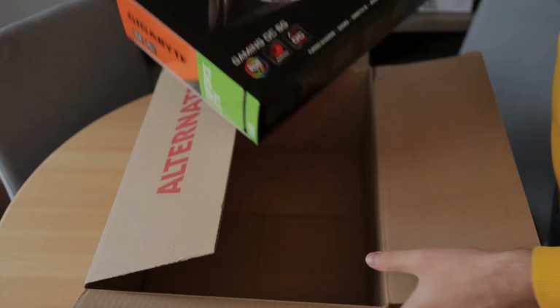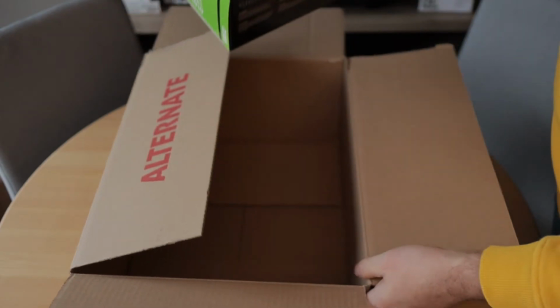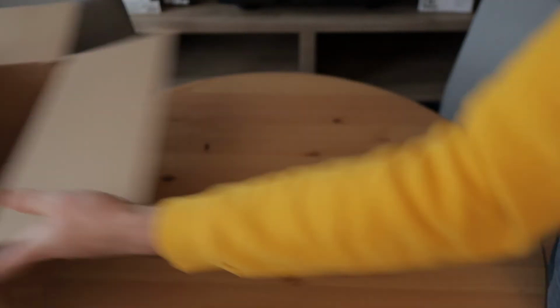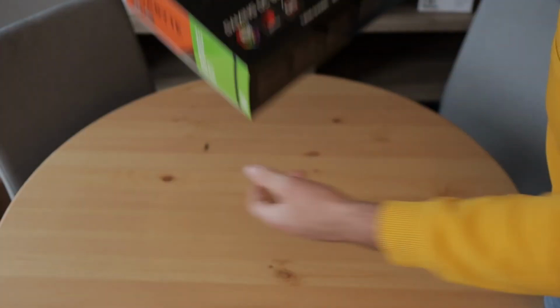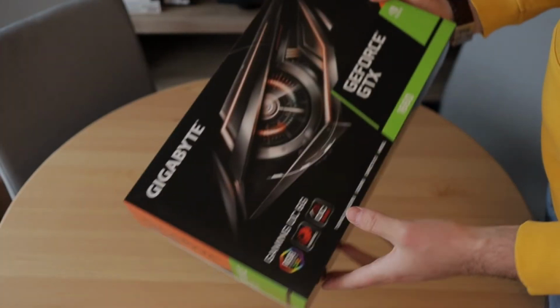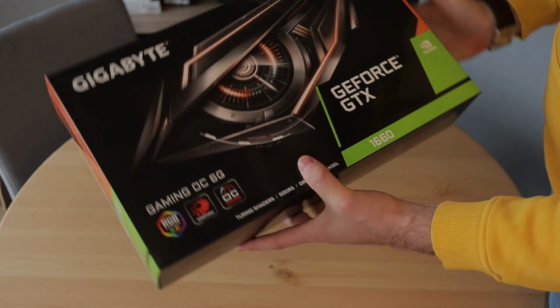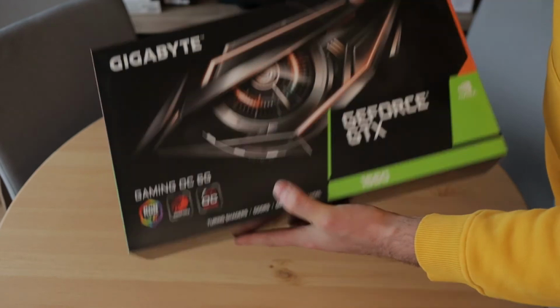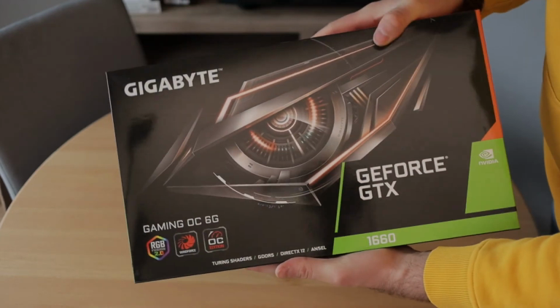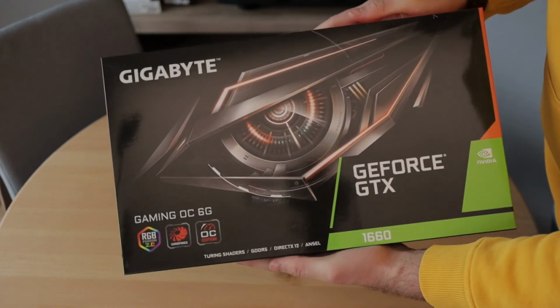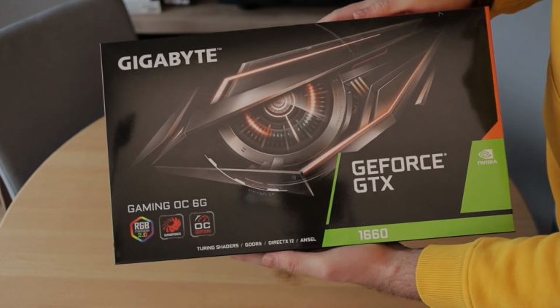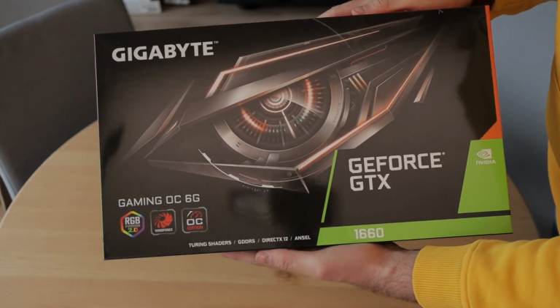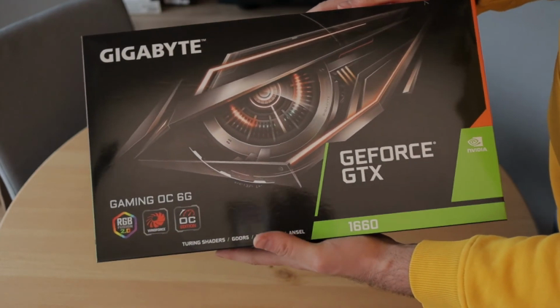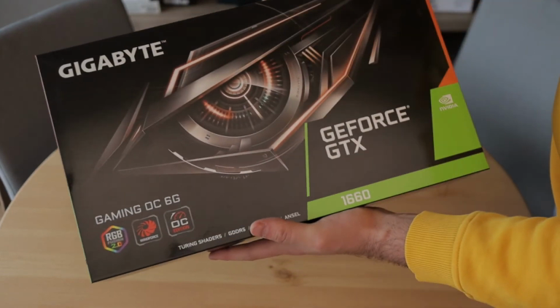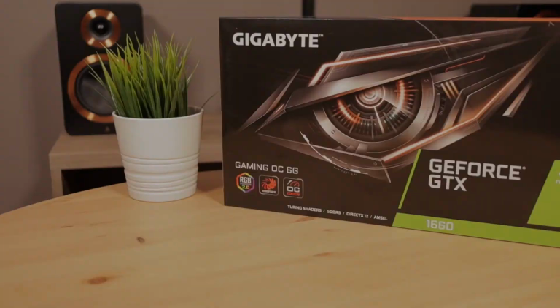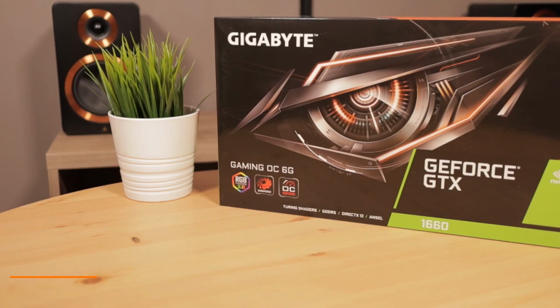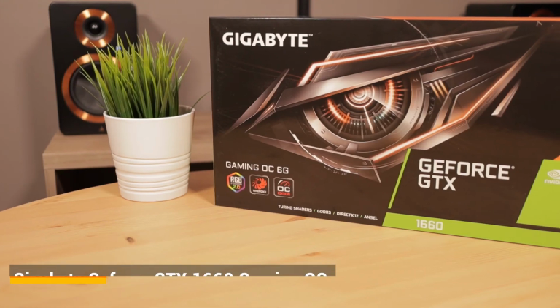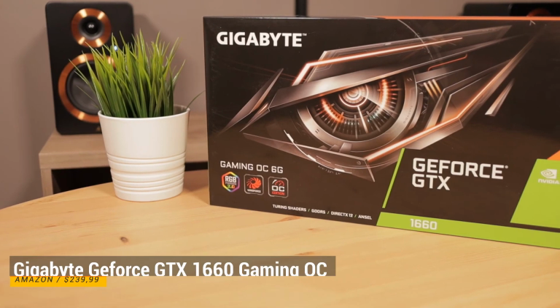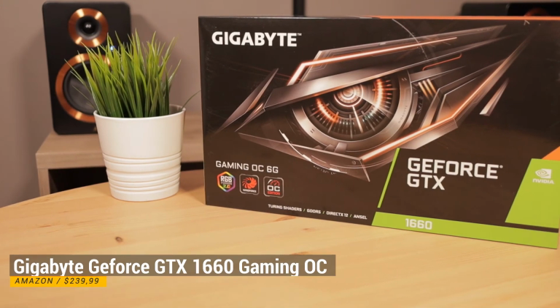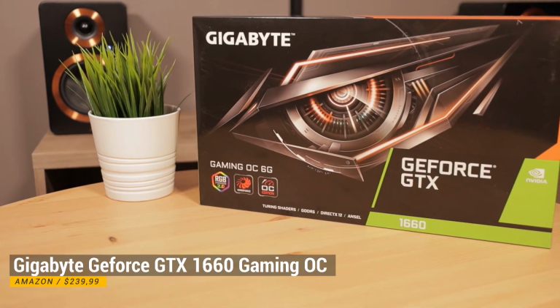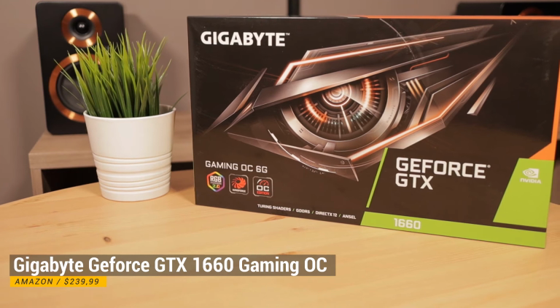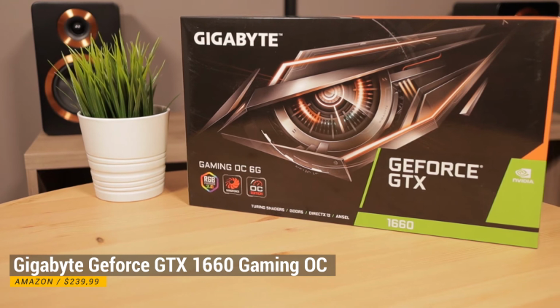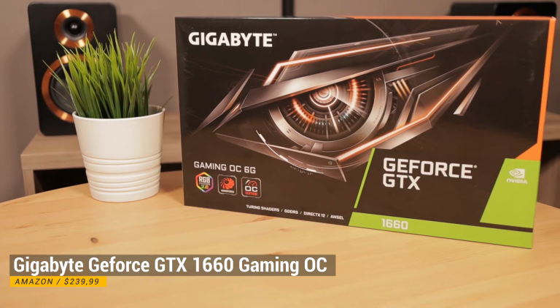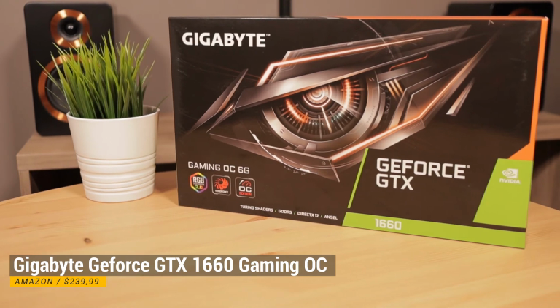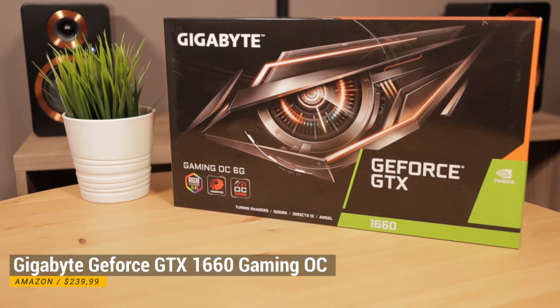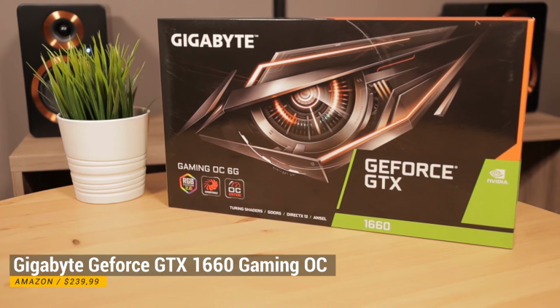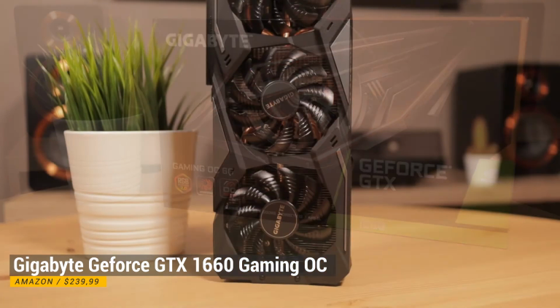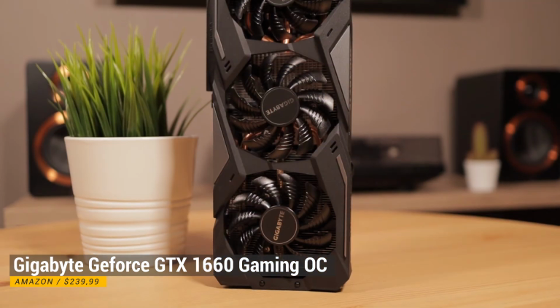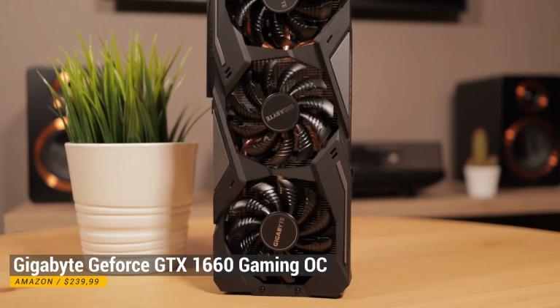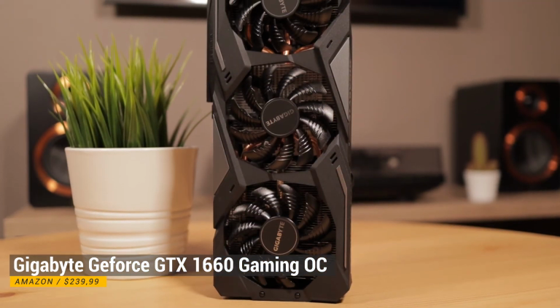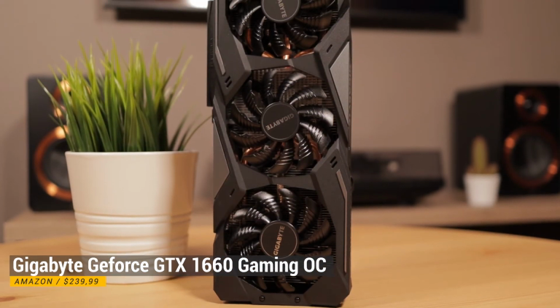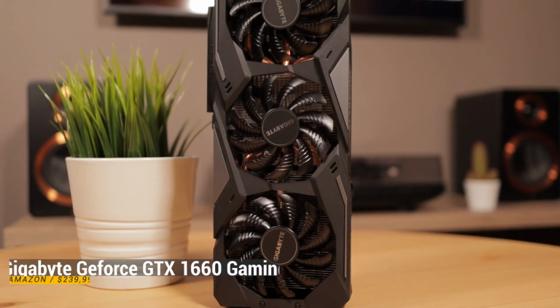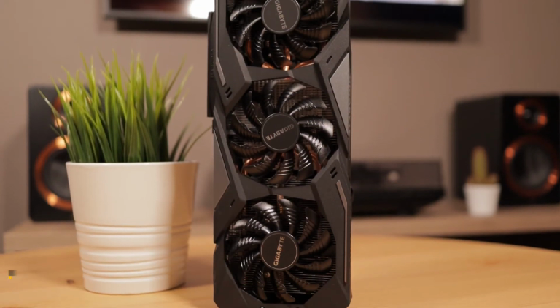Last but not least is the Gigabyte GPU, the GTX 1660. I ordered this for my gaming and editing PC because I had been working without a GPU and that was certainly not ideal.